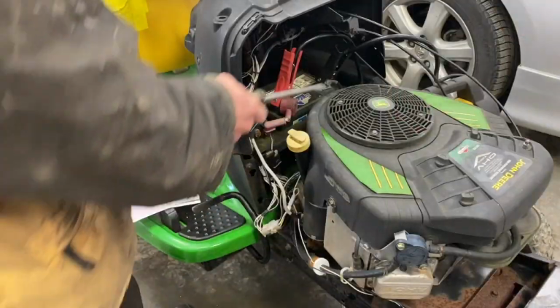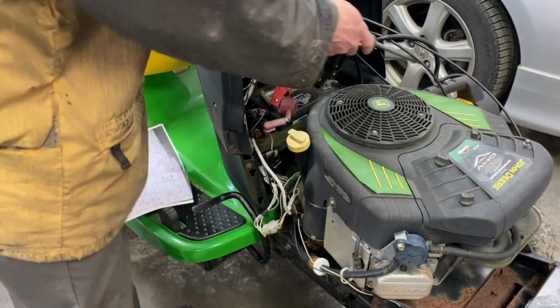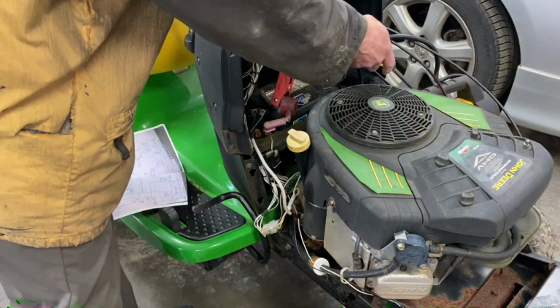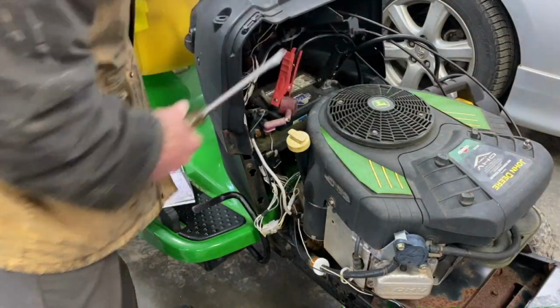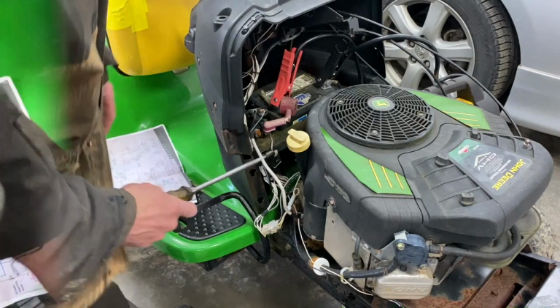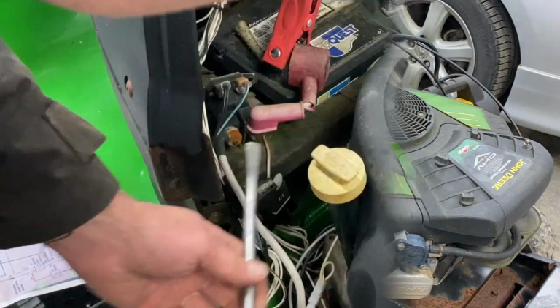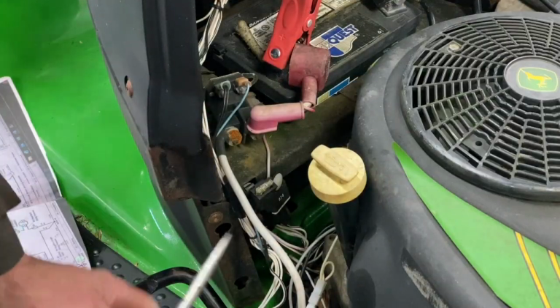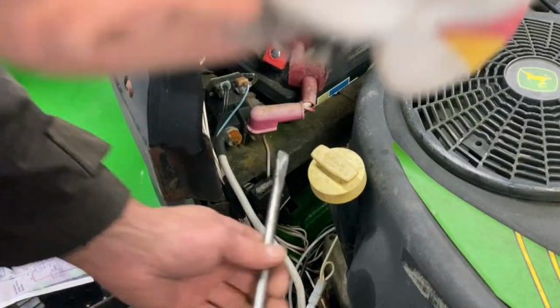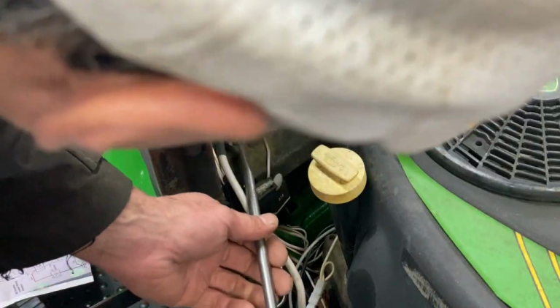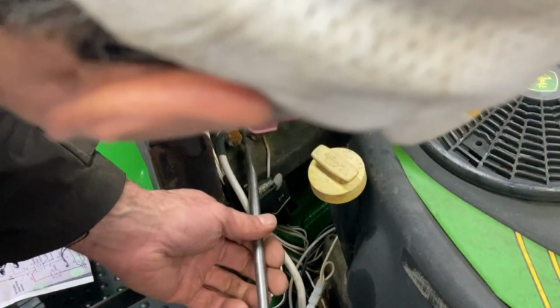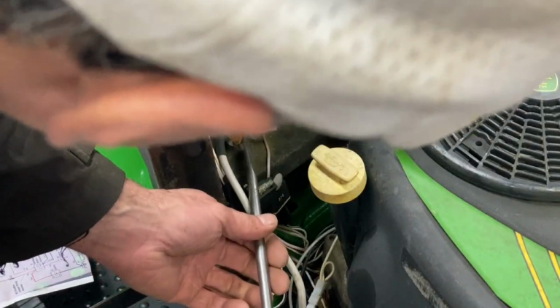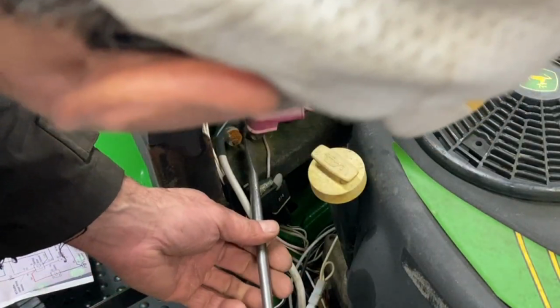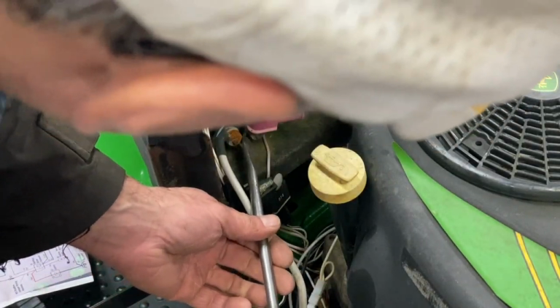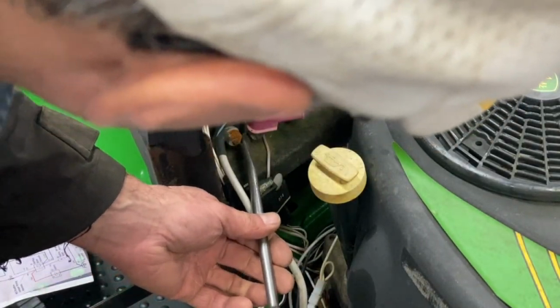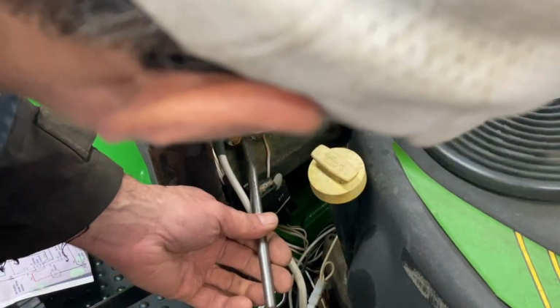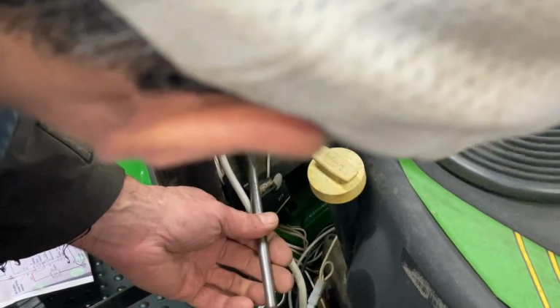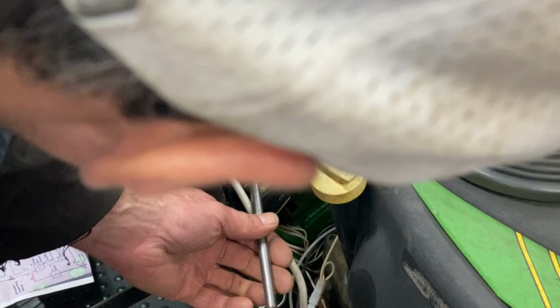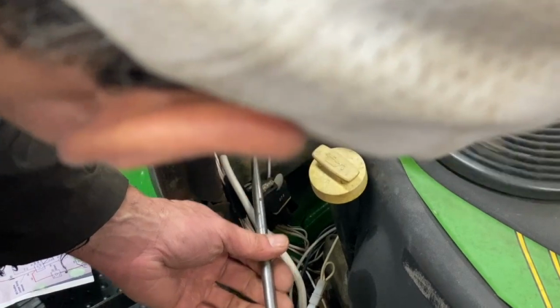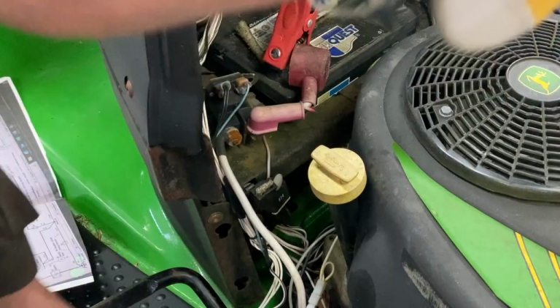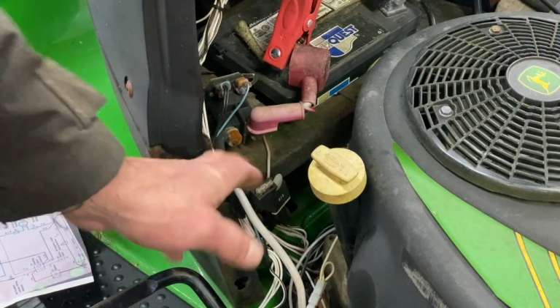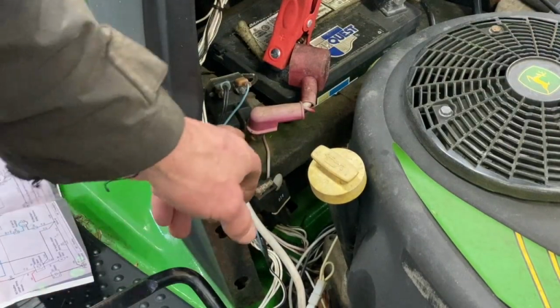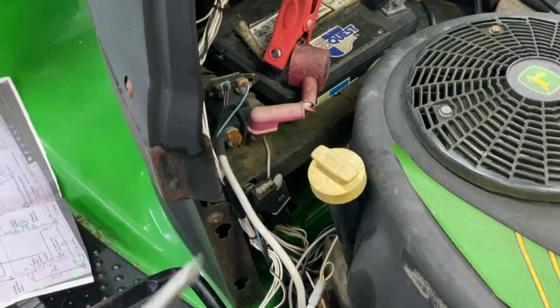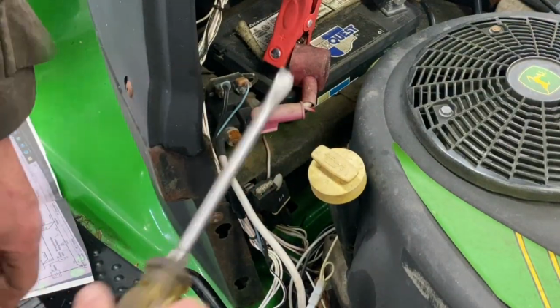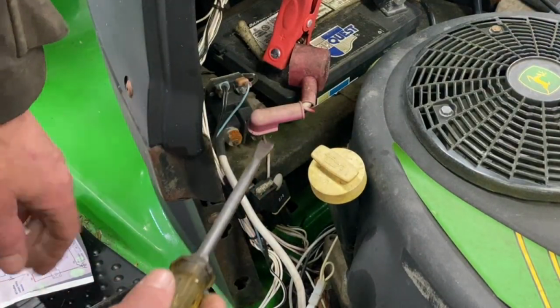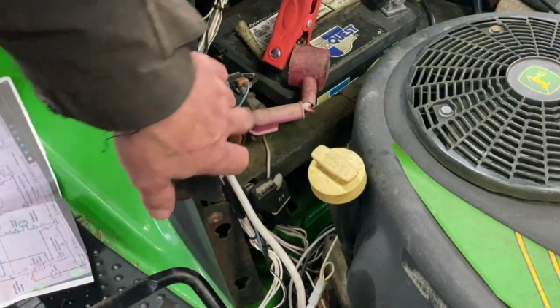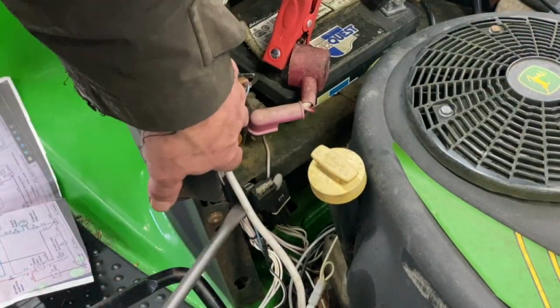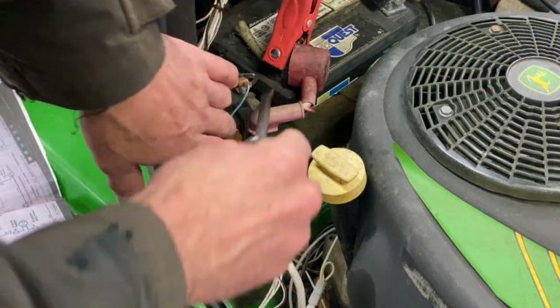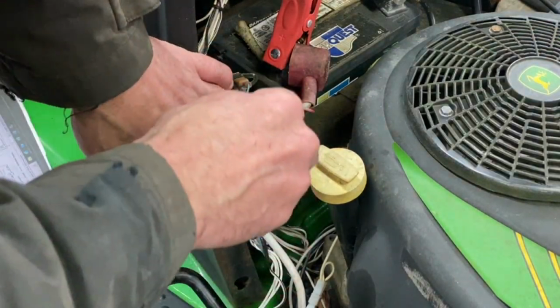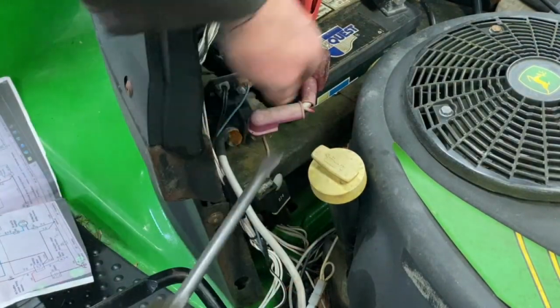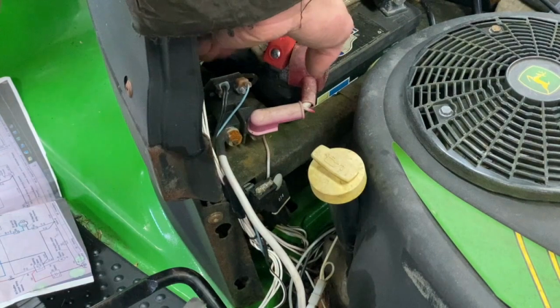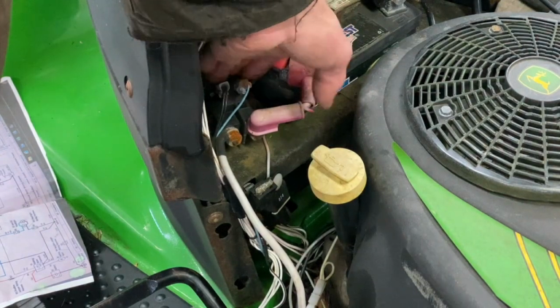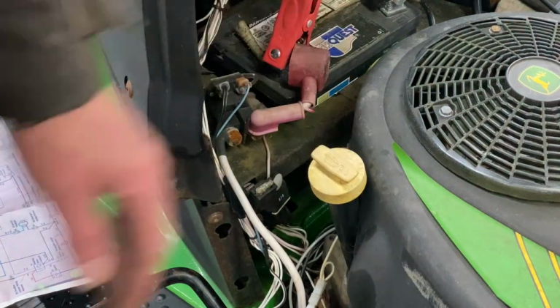What's beeping is my battery pack. What you can do is short these two terminals together with a screwdriver — and there you go. The internal switch is bad in the solenoid, so we're going to replace it.